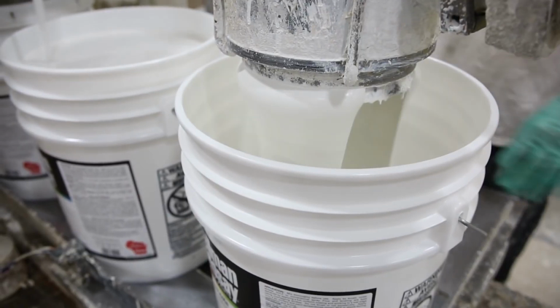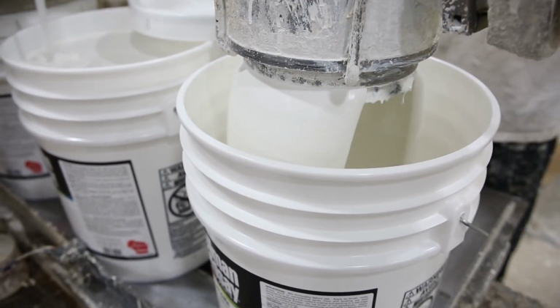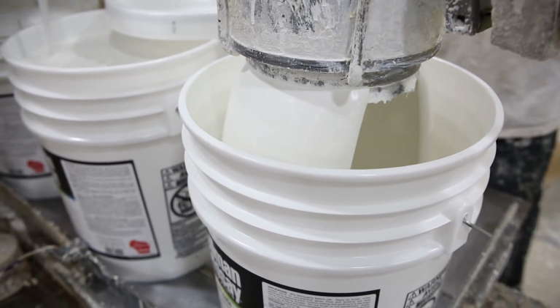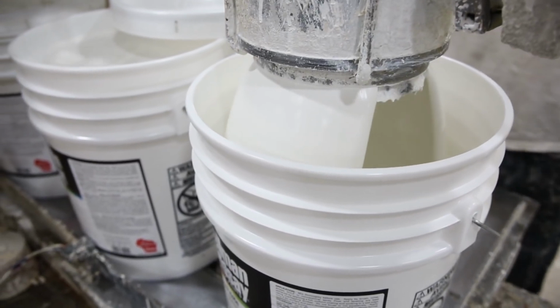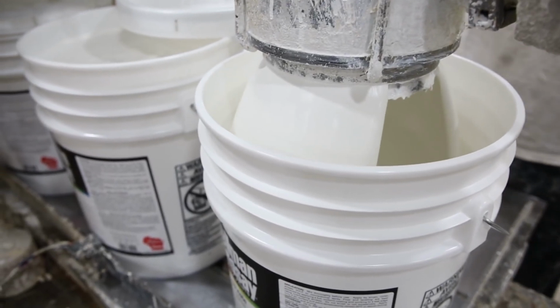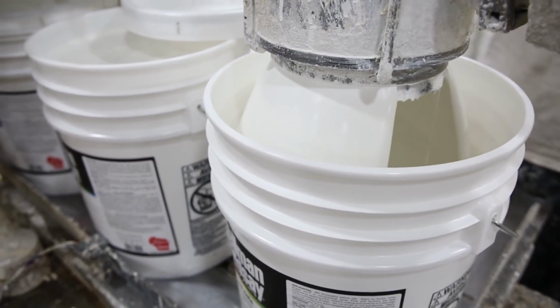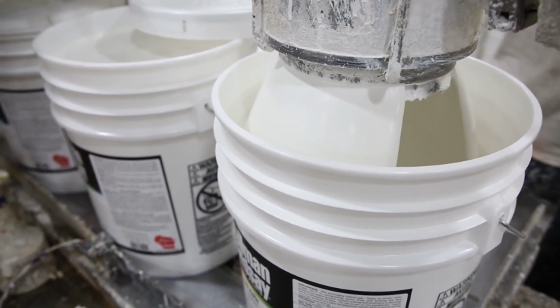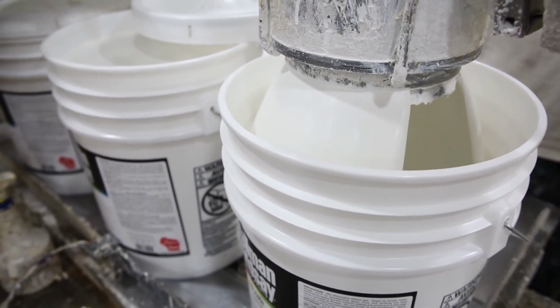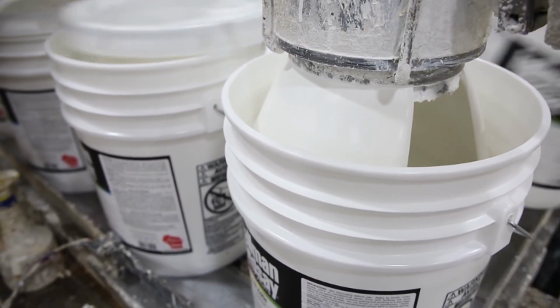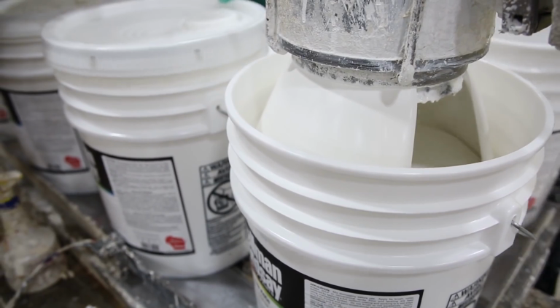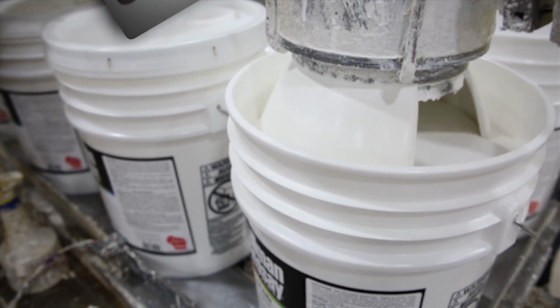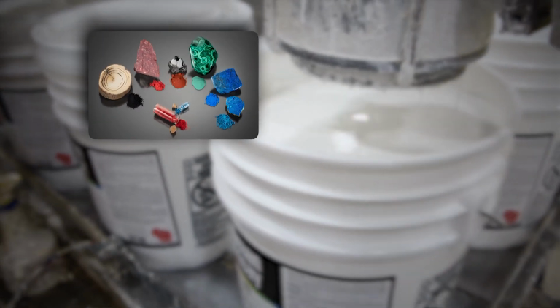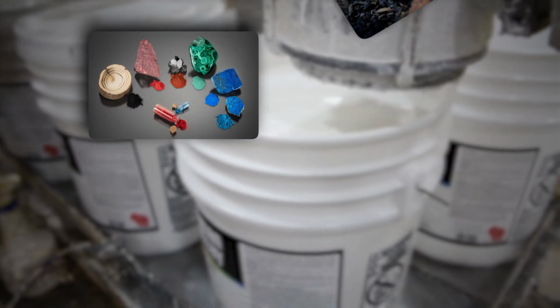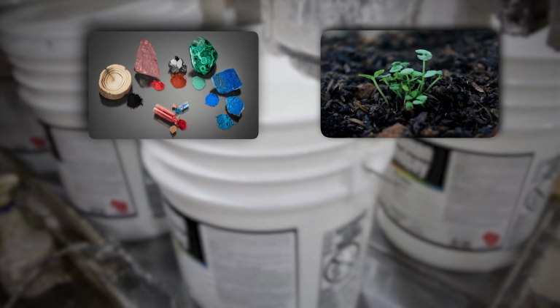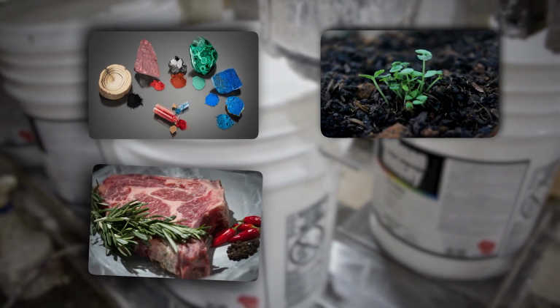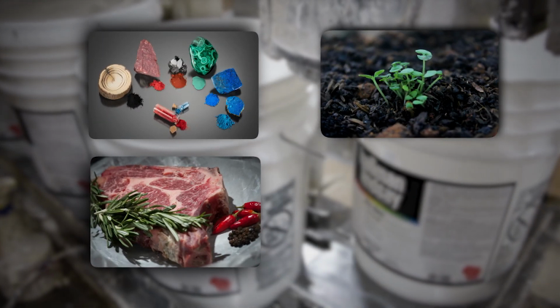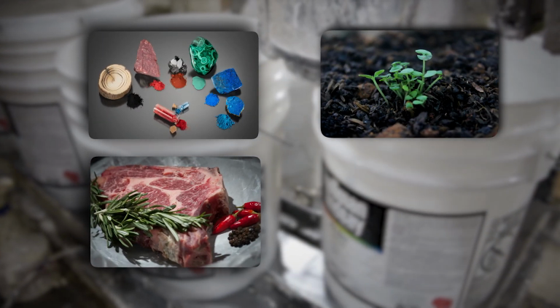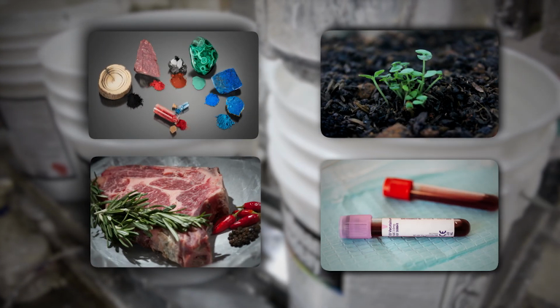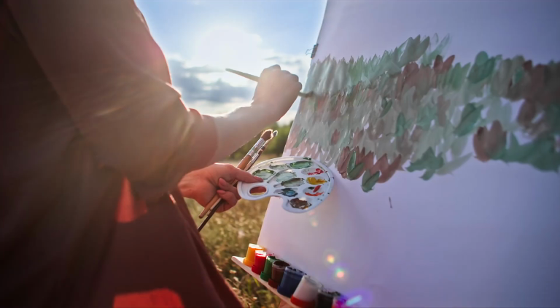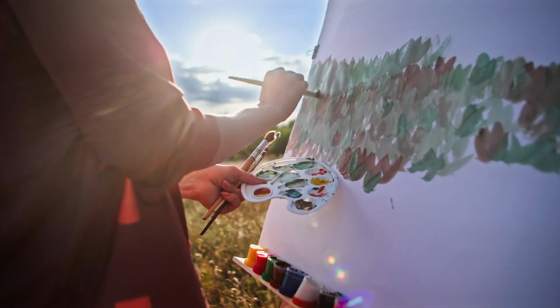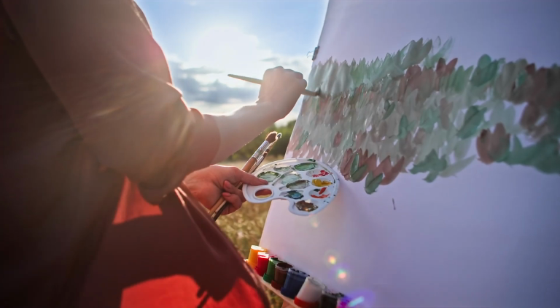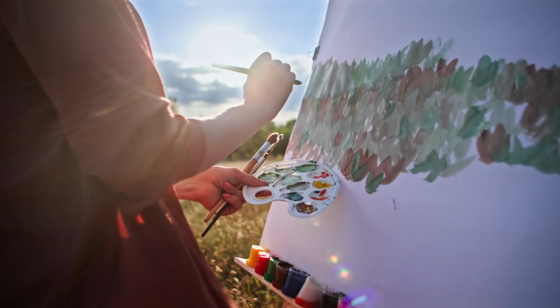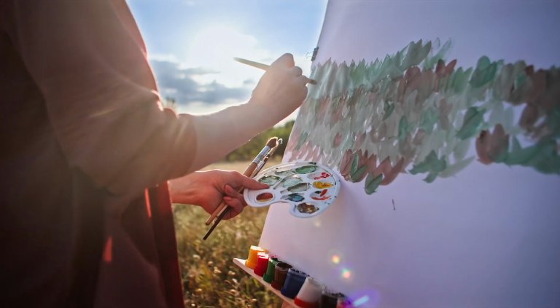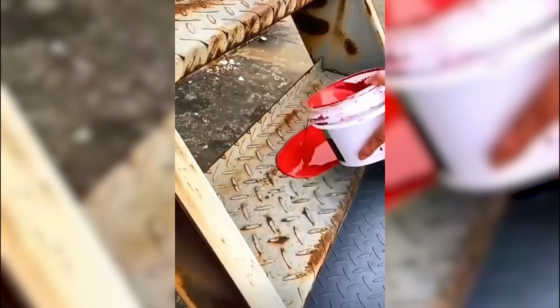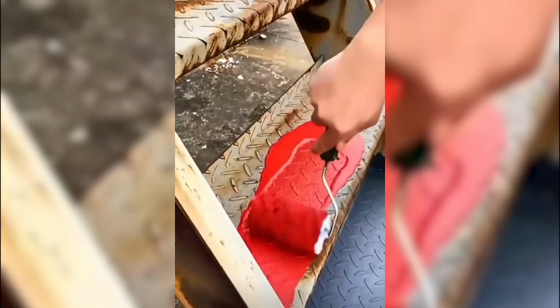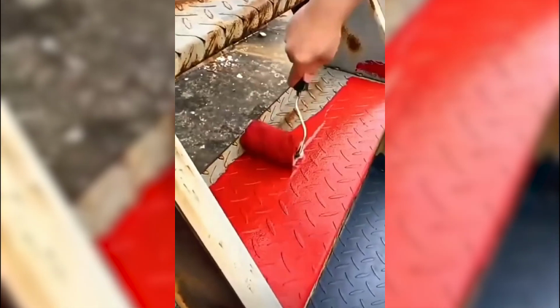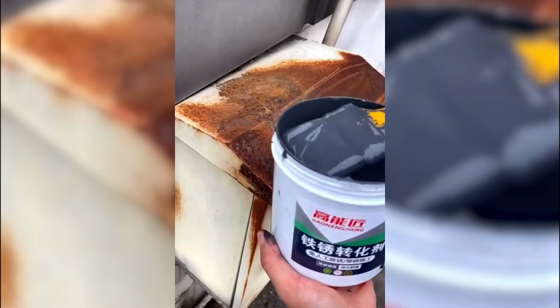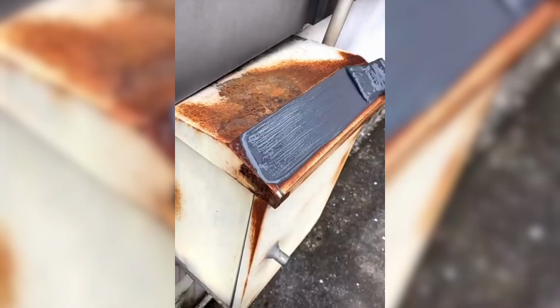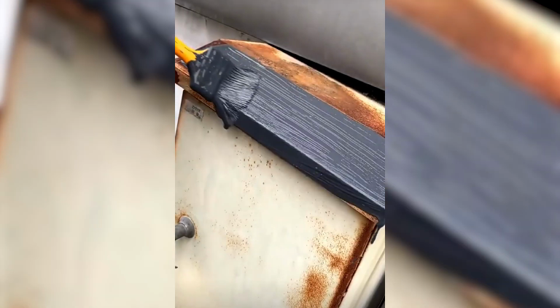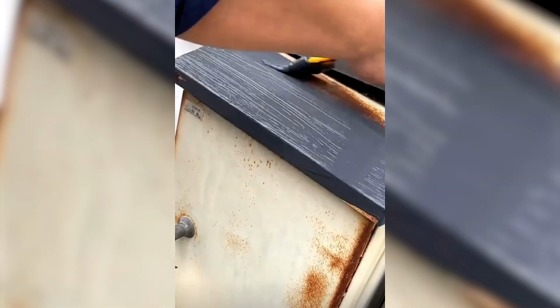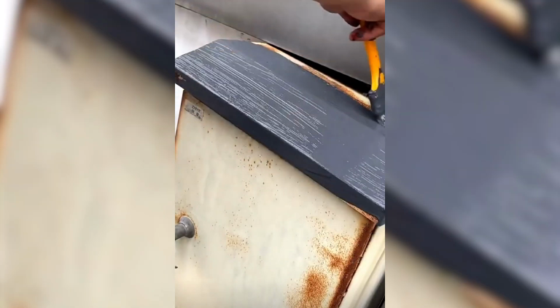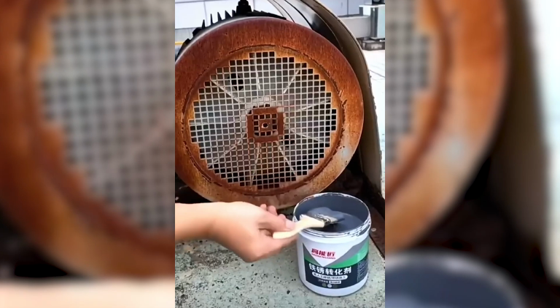From these simple beginnings, paint compositions evolved to incorporate various materials, including minerals, soil, animal fats, and blood, serving not just artistic pursuits but also practical applications in adhering these pigments to diverse surfaces.